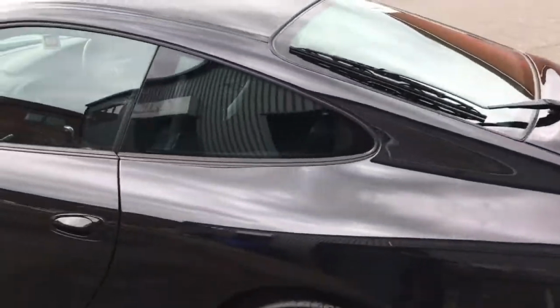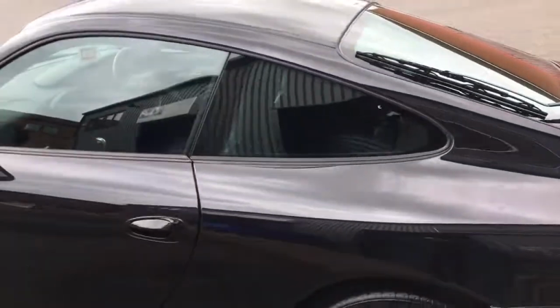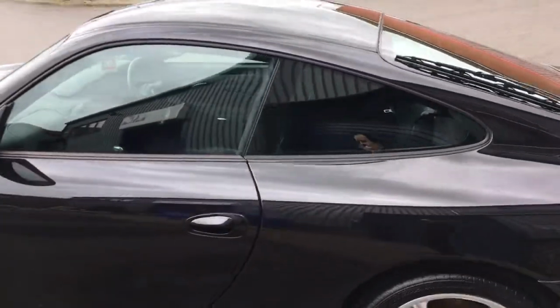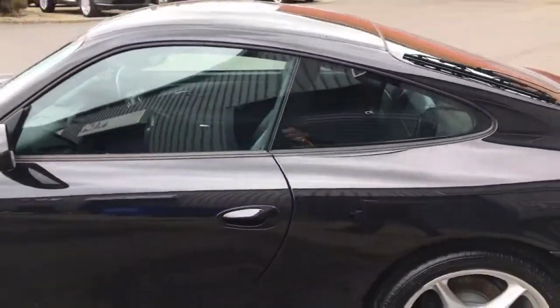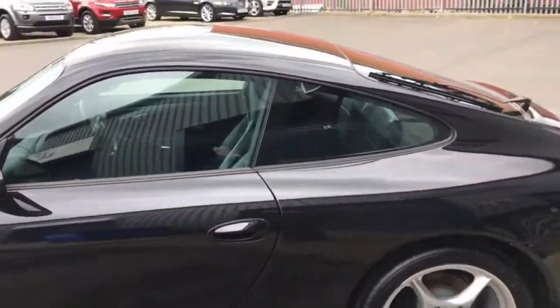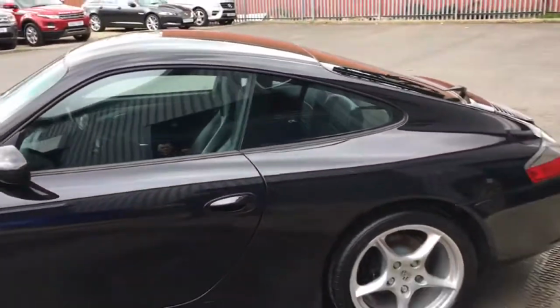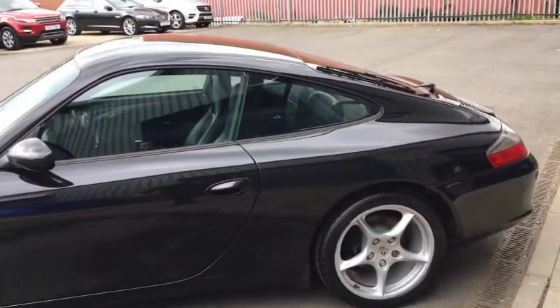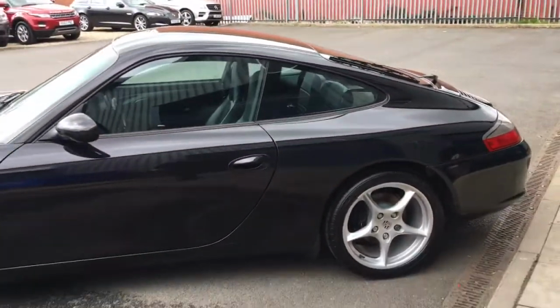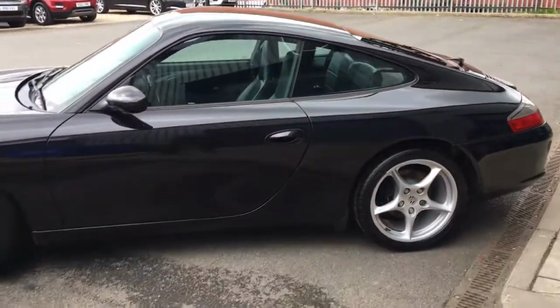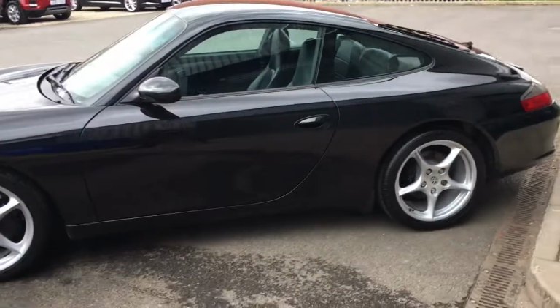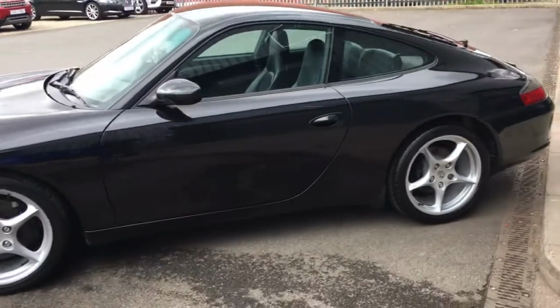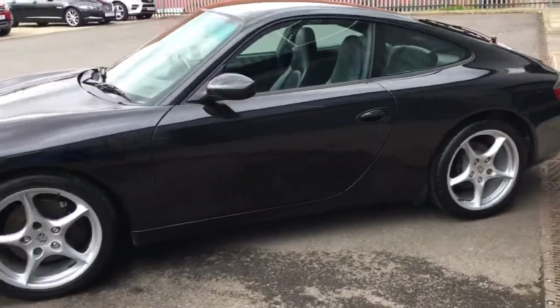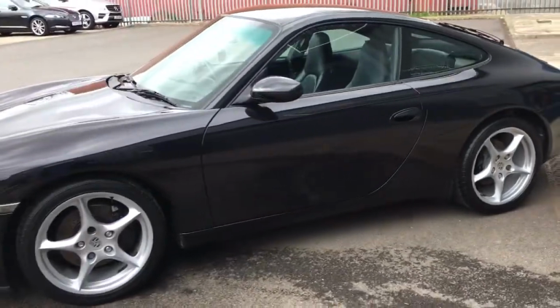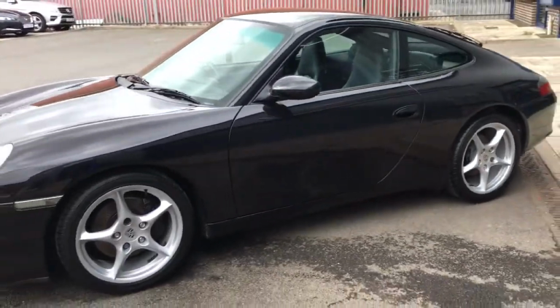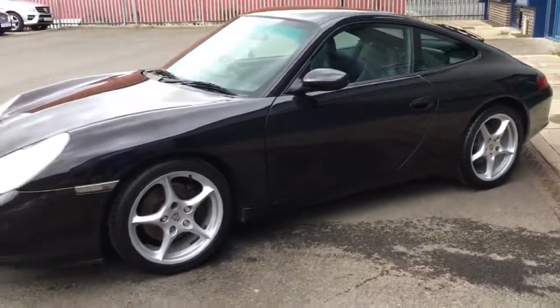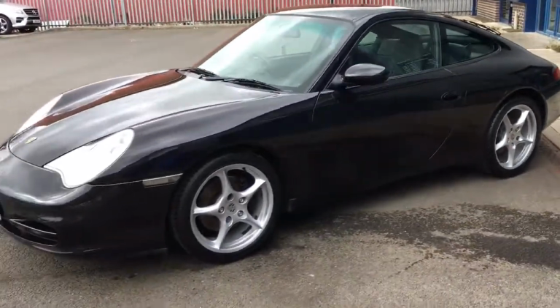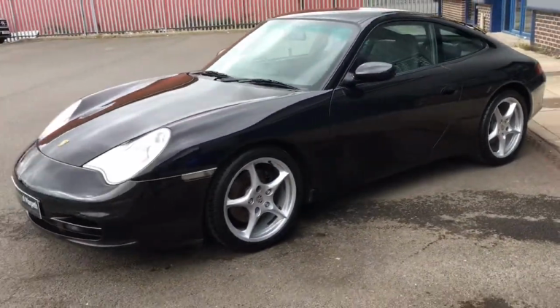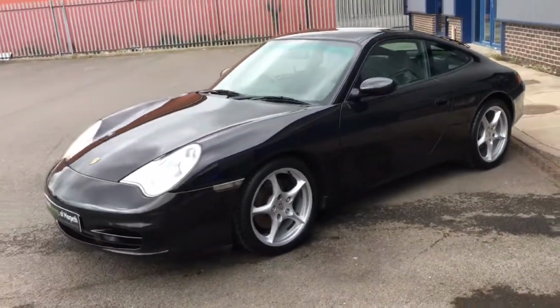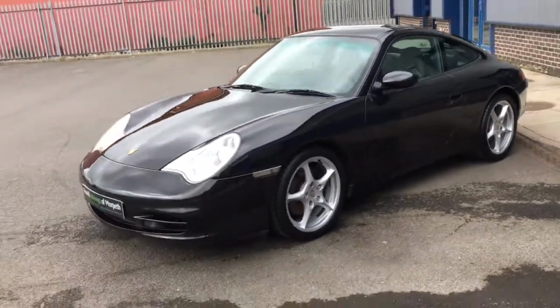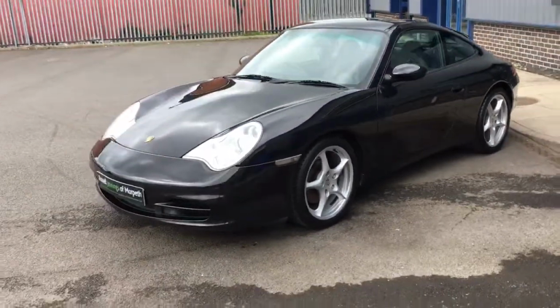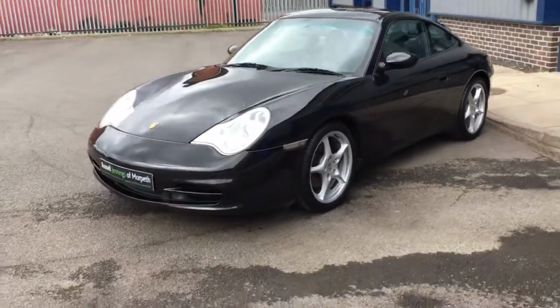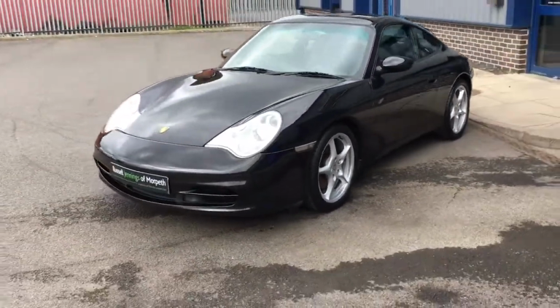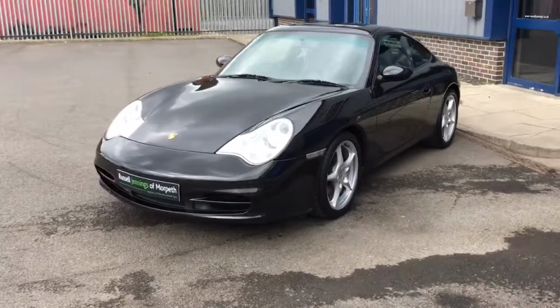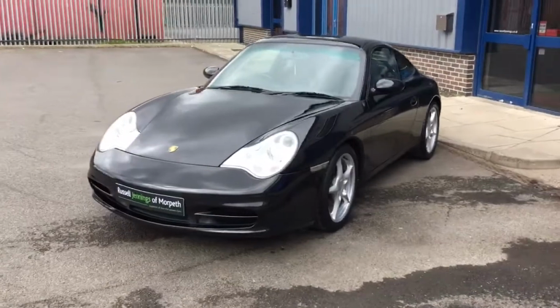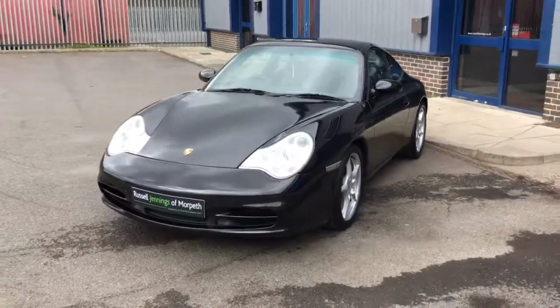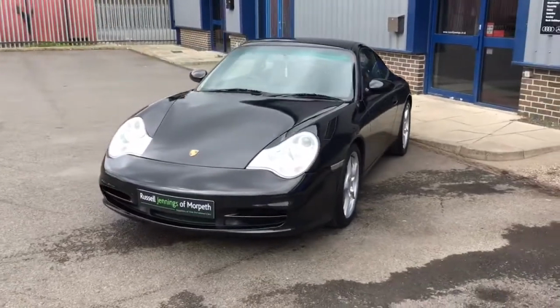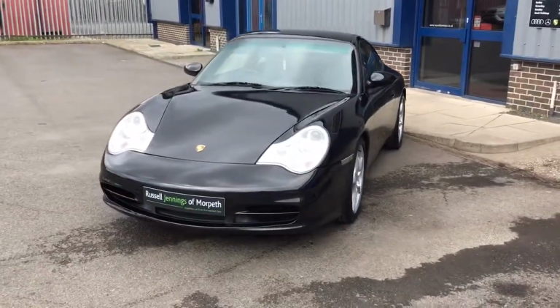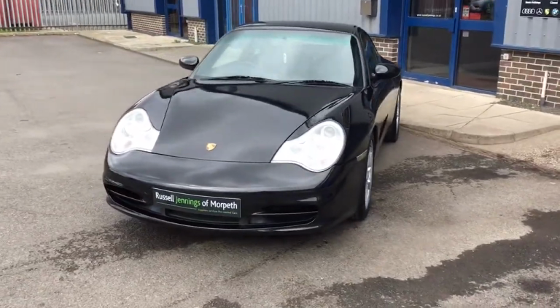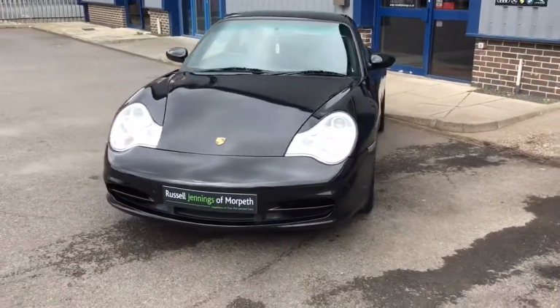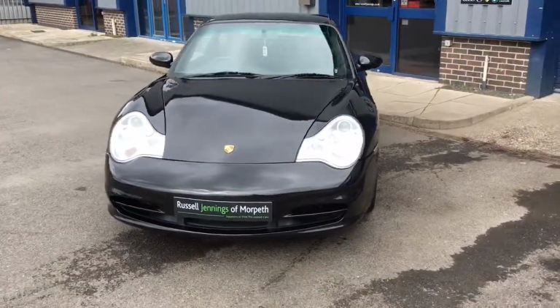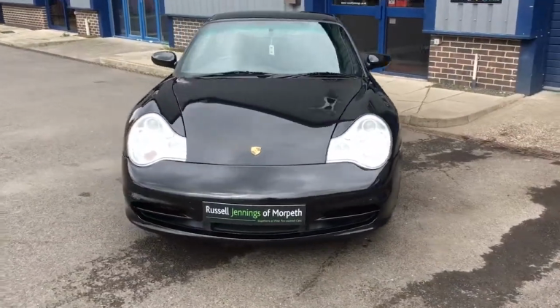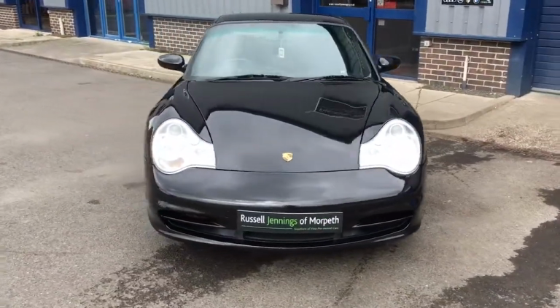It's got the satellite navigation system. The bodywork is in excellent order as well. And remember, these cars are starting to appreciate — this is a very, very clean and tidy one, nicely presented.